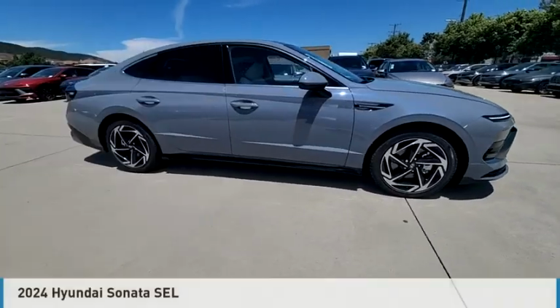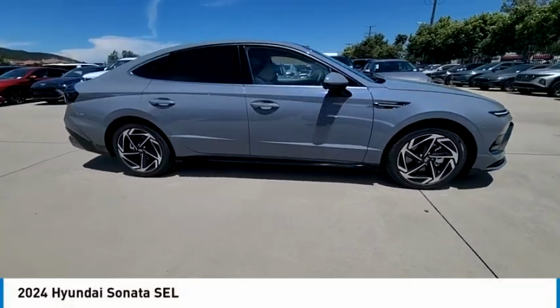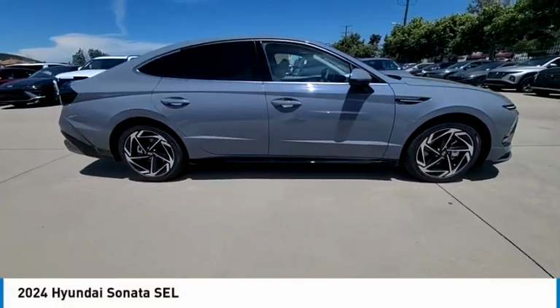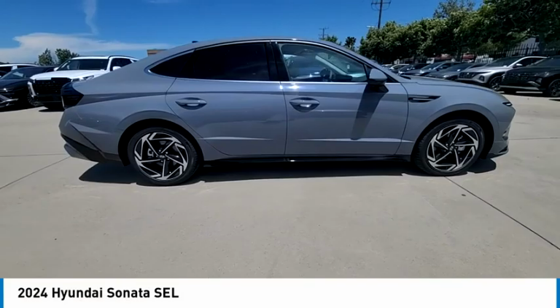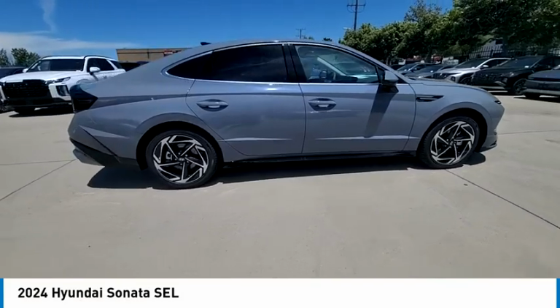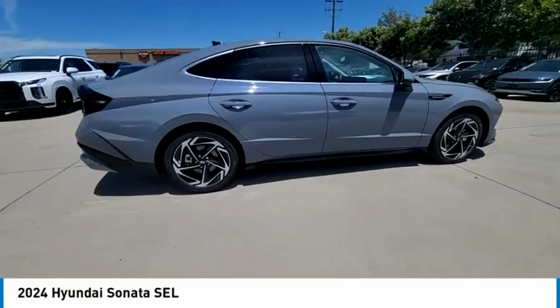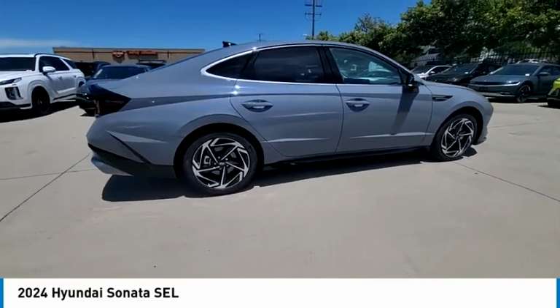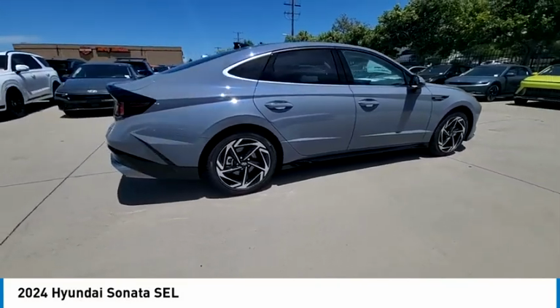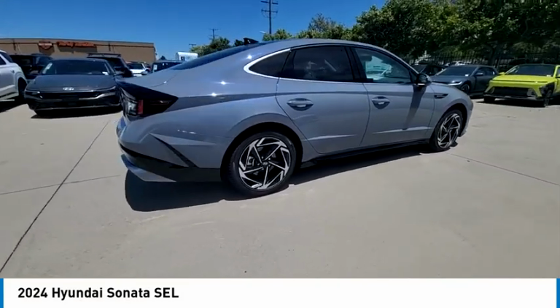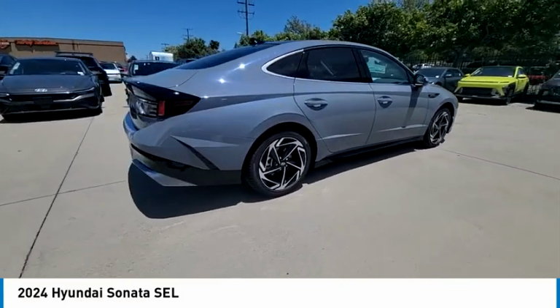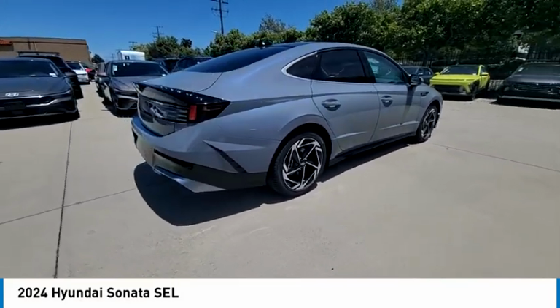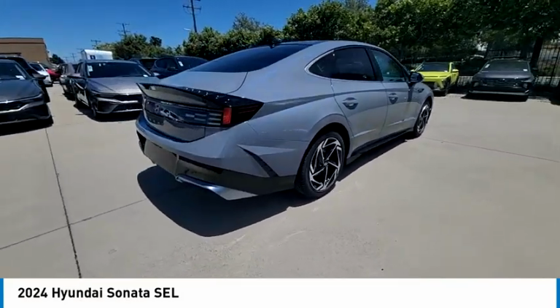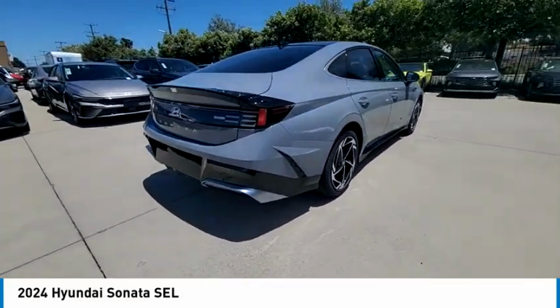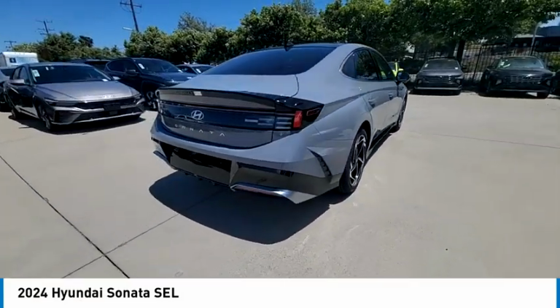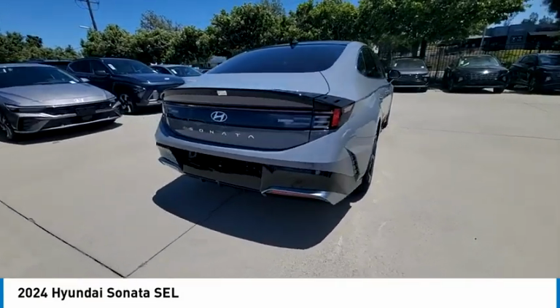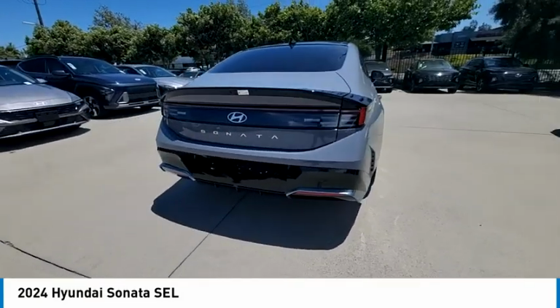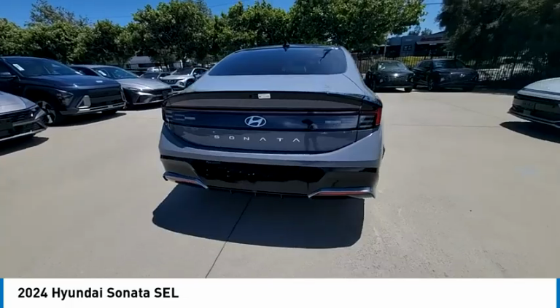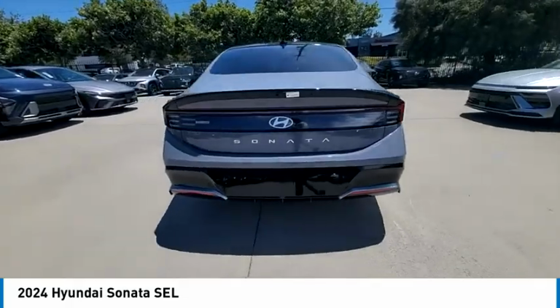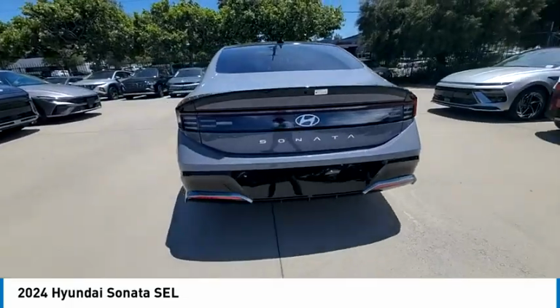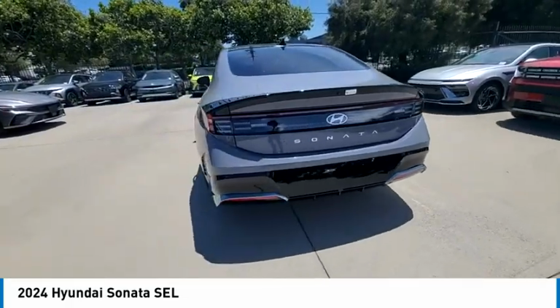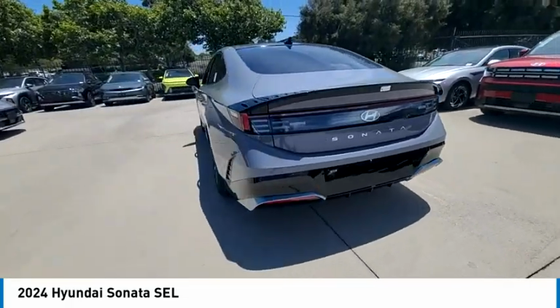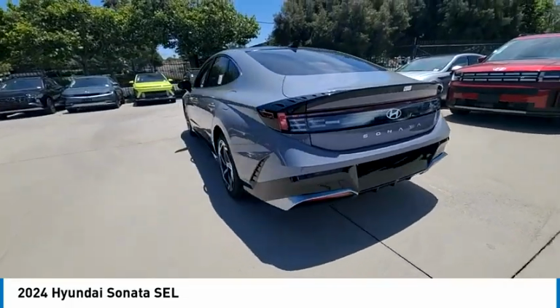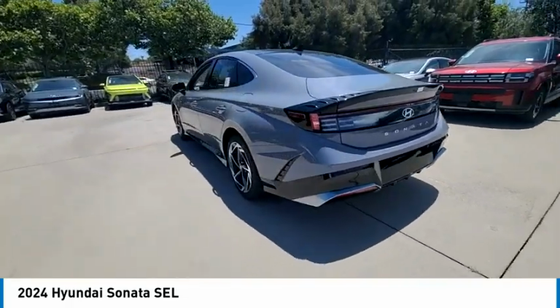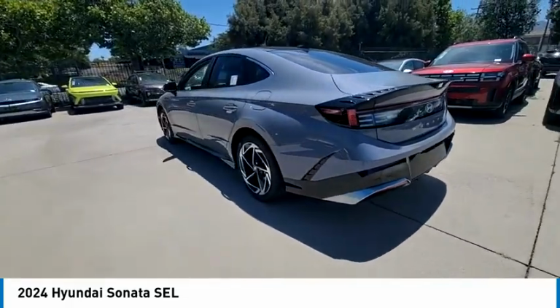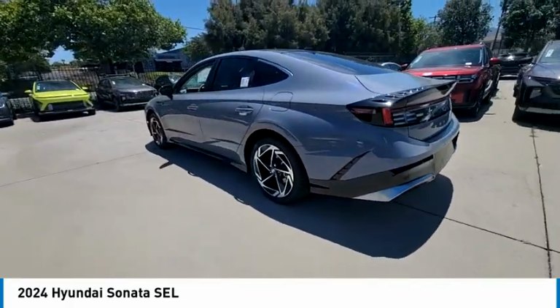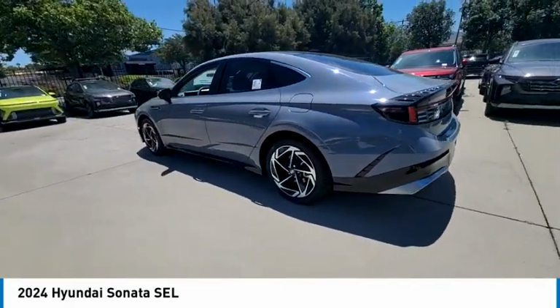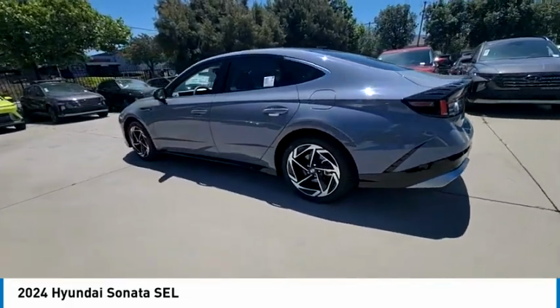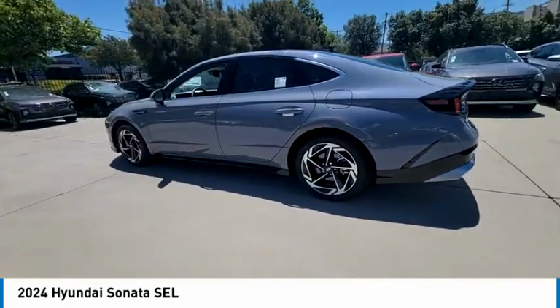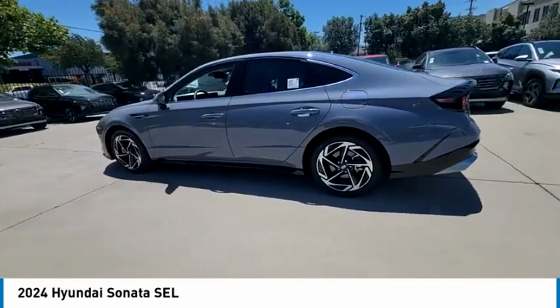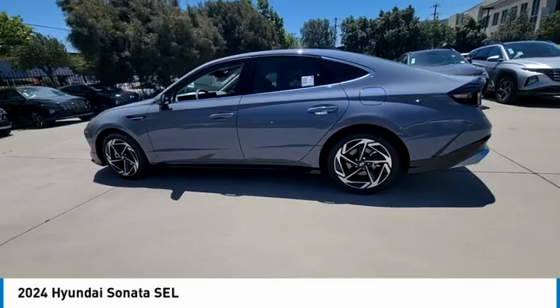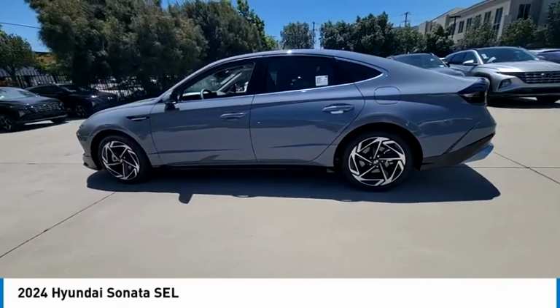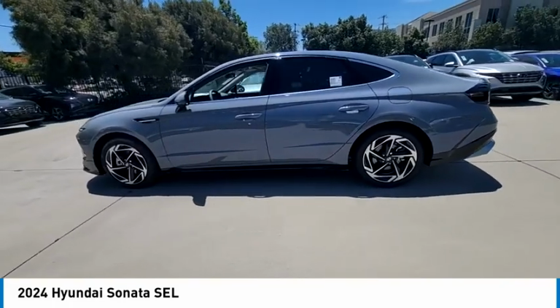We are pleased to show you the 2024 Sonata. The Sonata has a long list of technologically advanced interior features and options that make driving safer, more convenient, and much more fun.